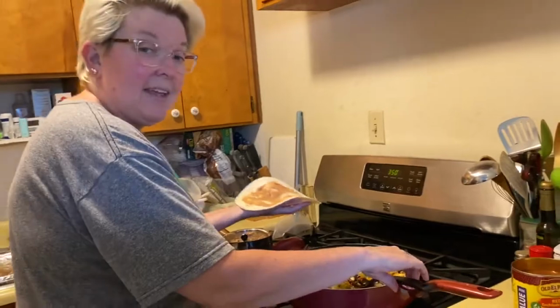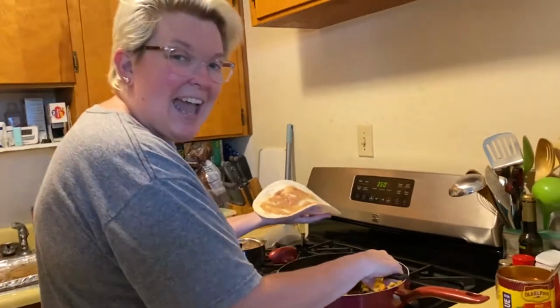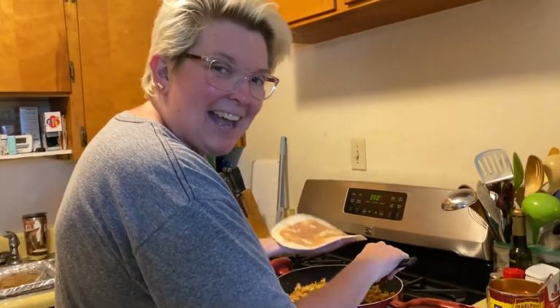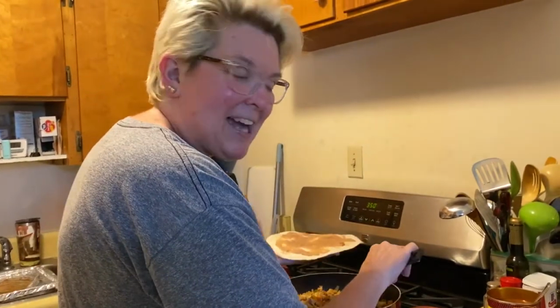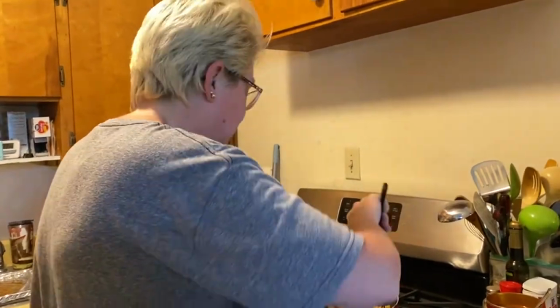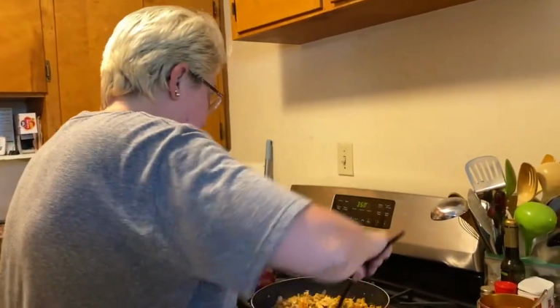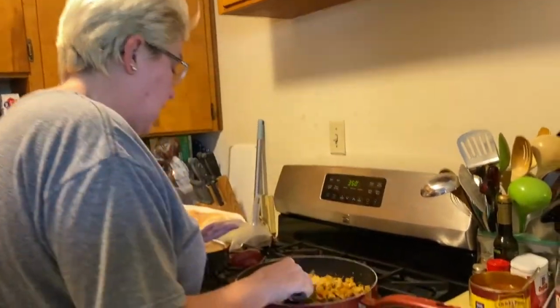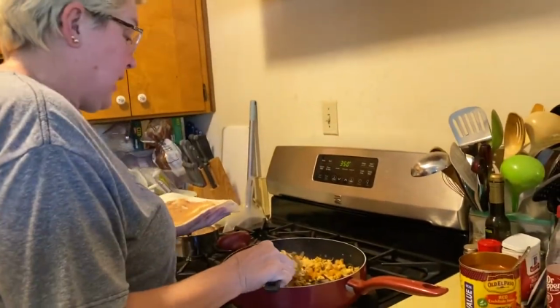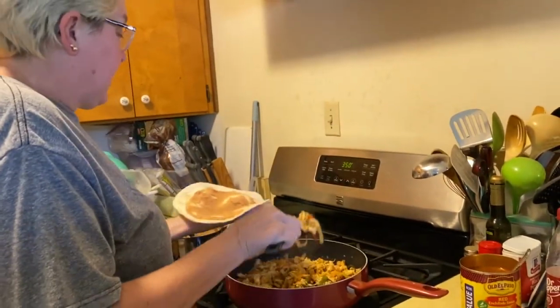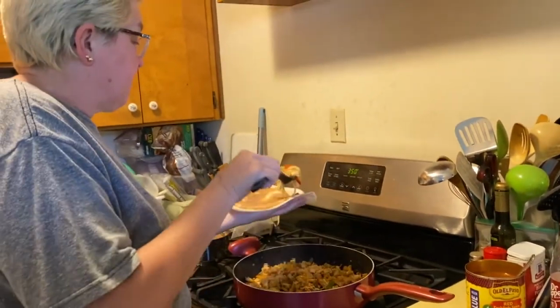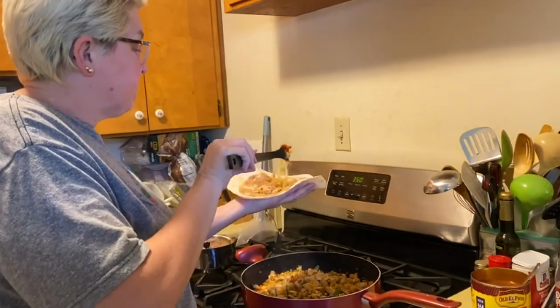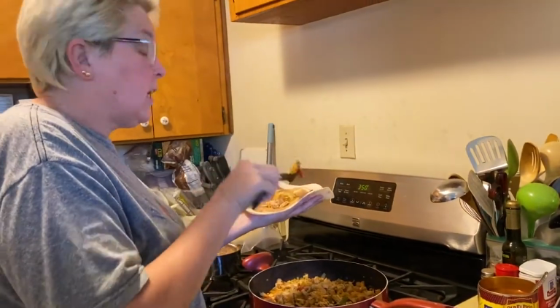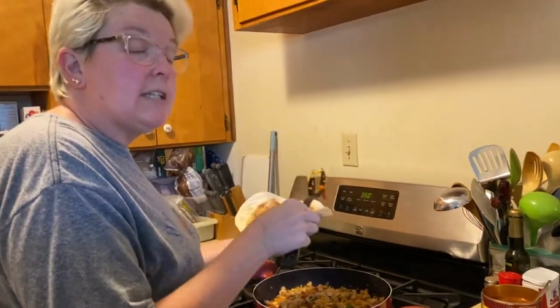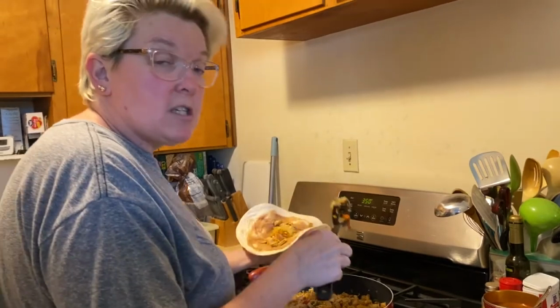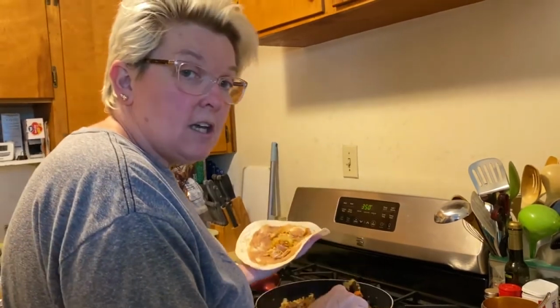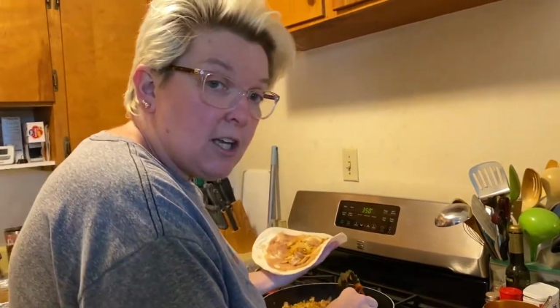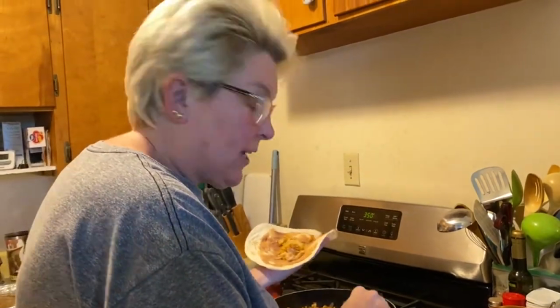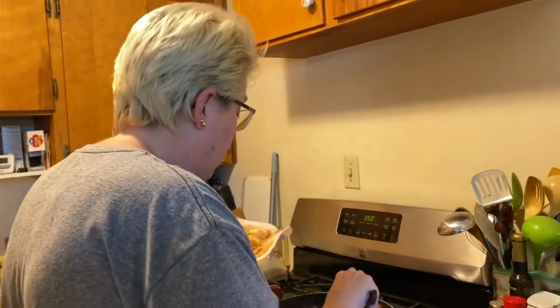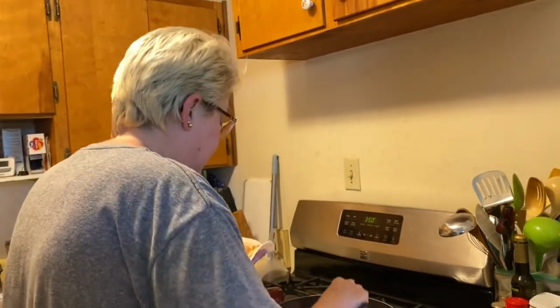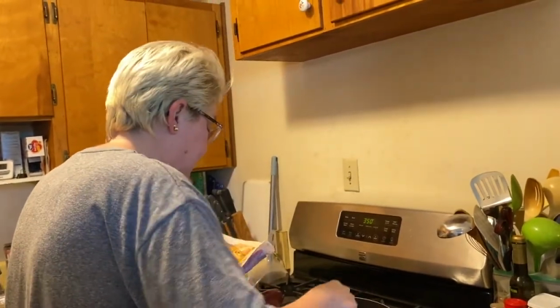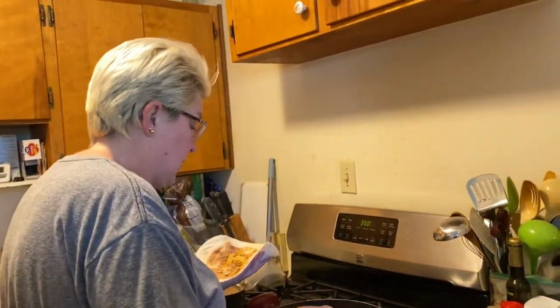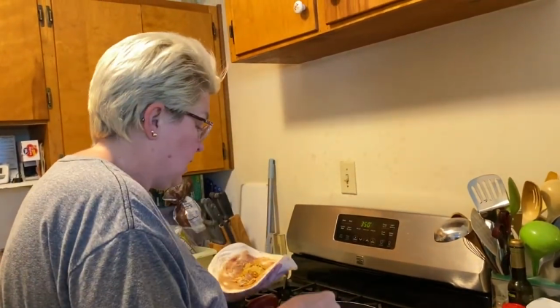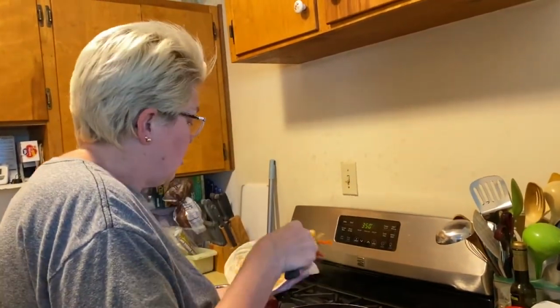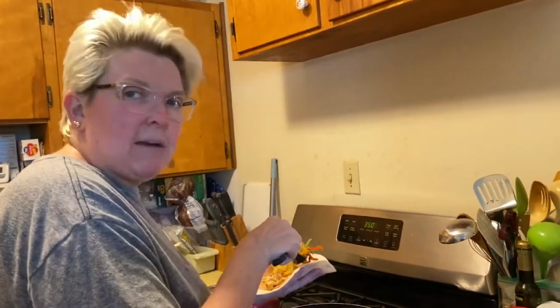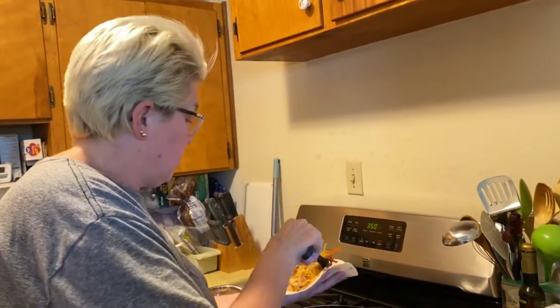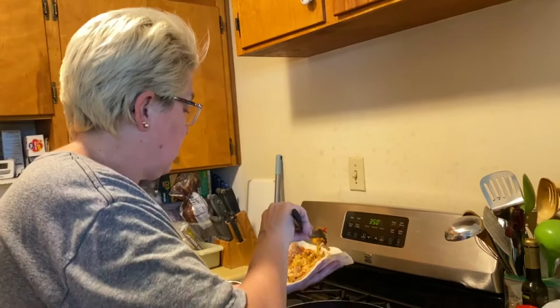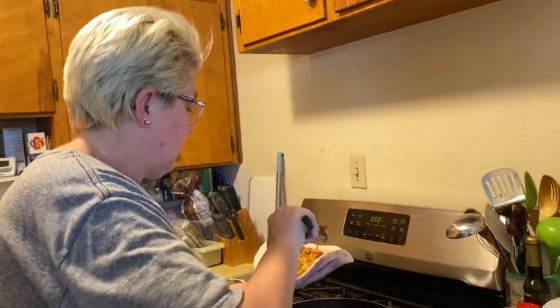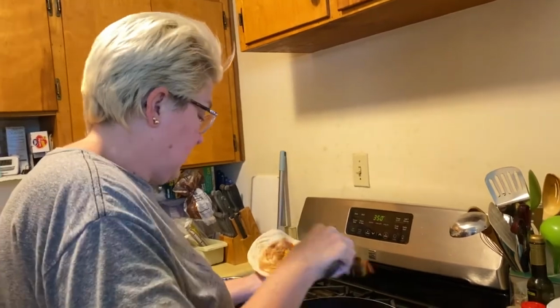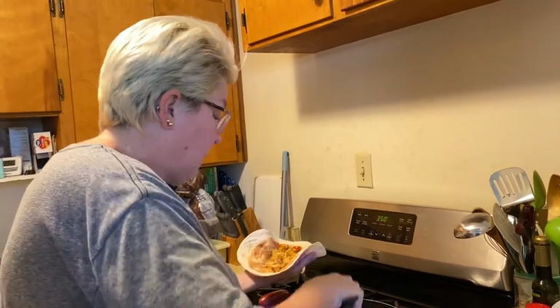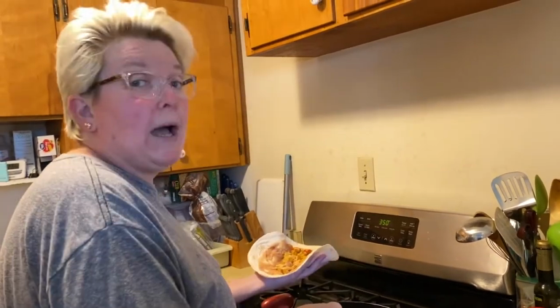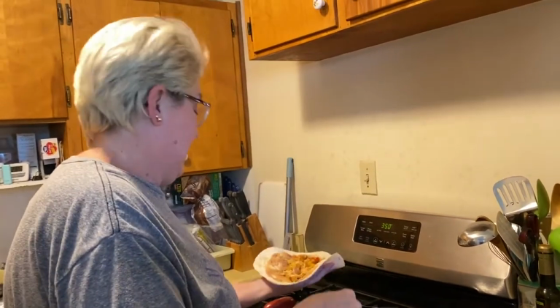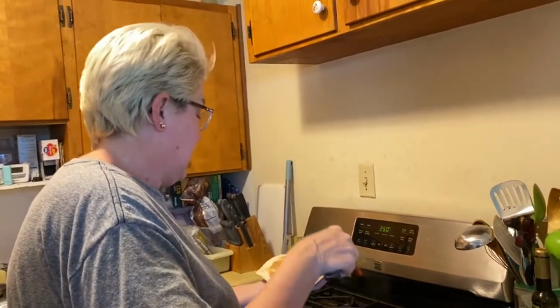Hey everybody! I am making delicious chicken enchiladas. Who taught me how to make them, Jennifer? Your abuela. My abuela! Yeah.